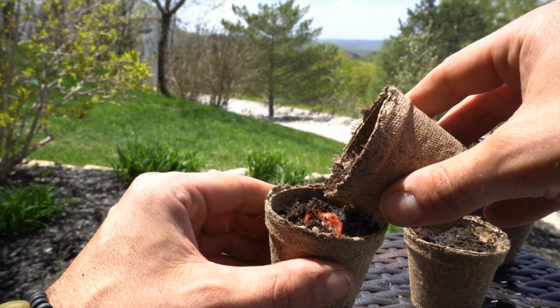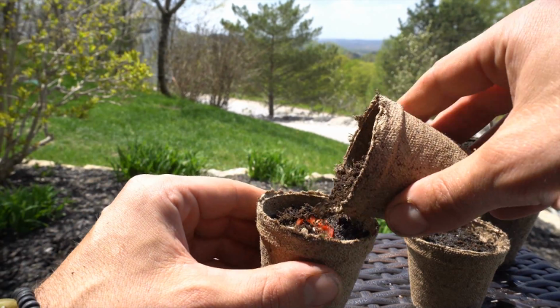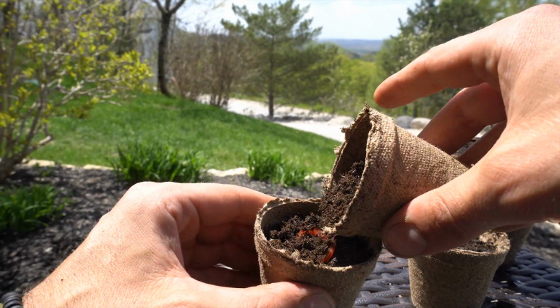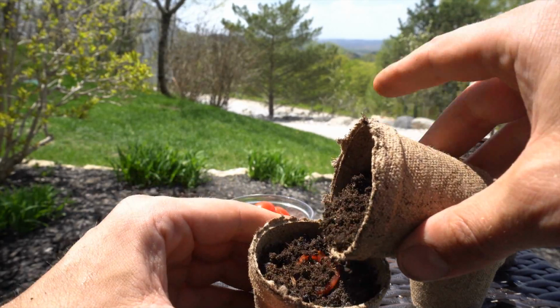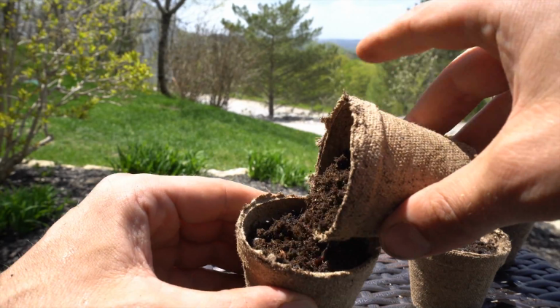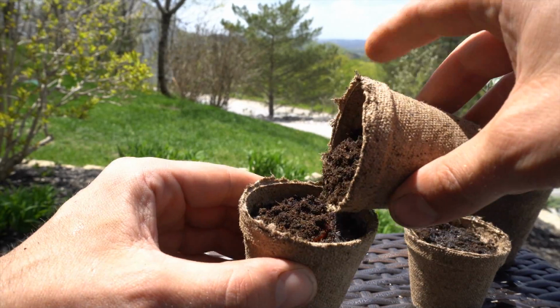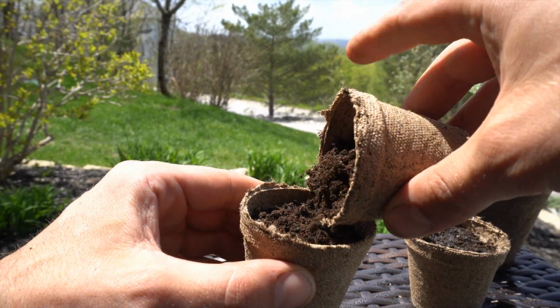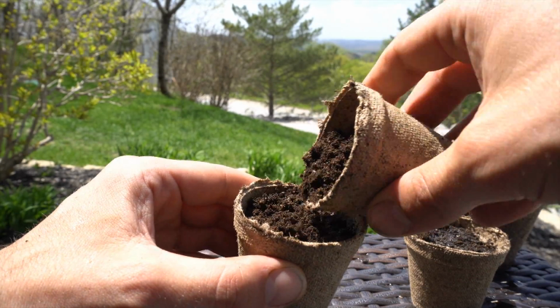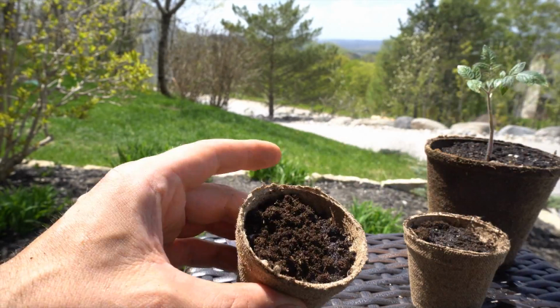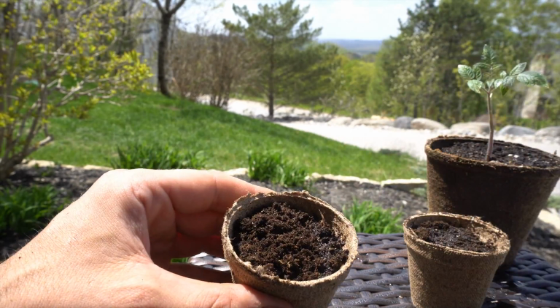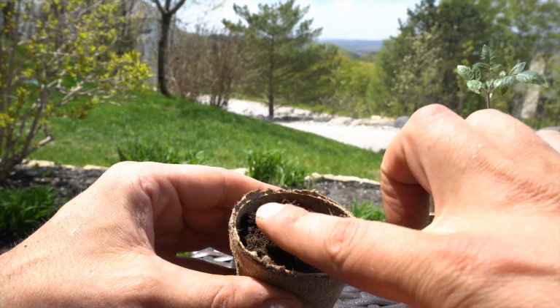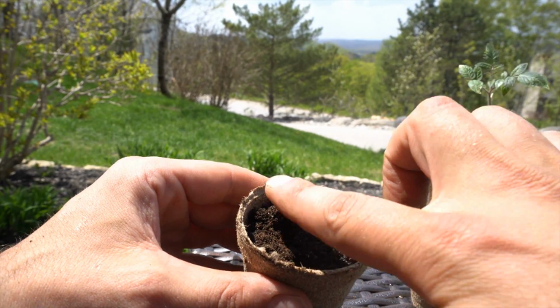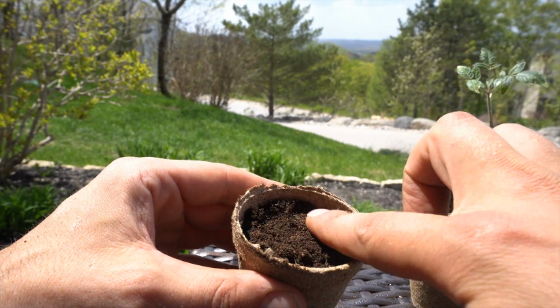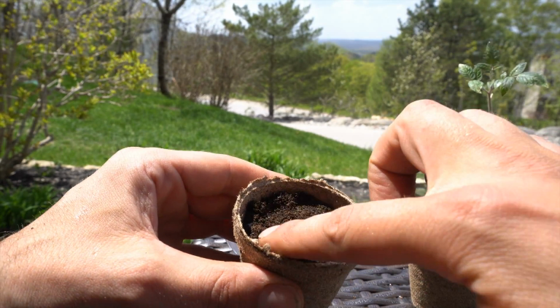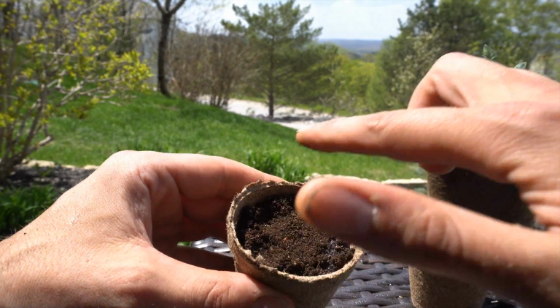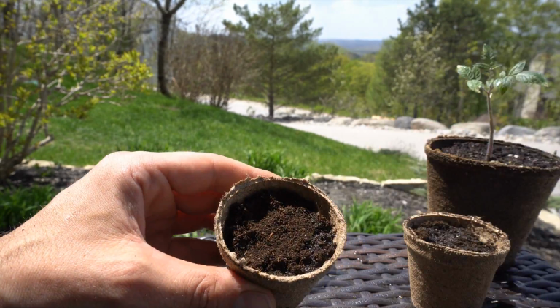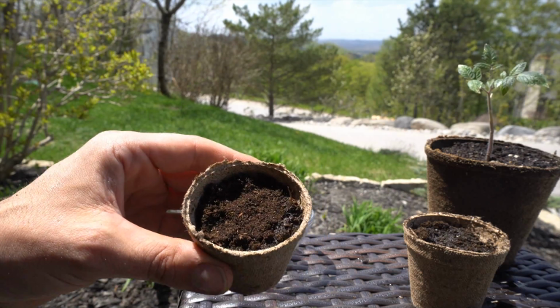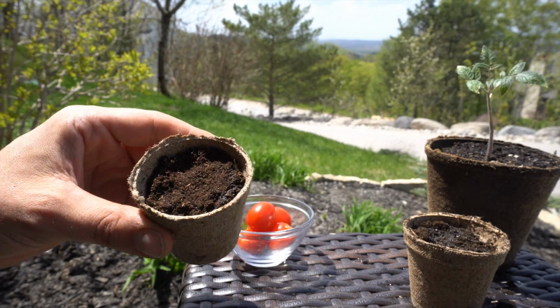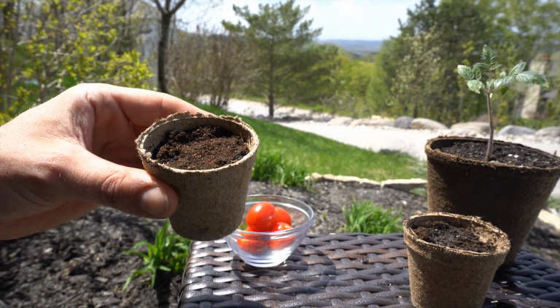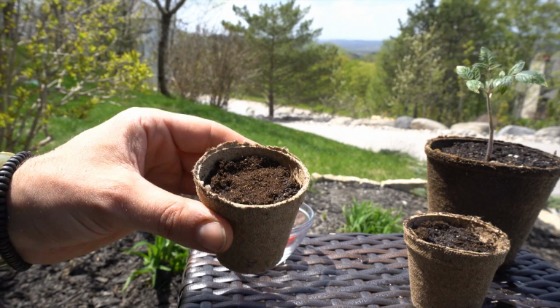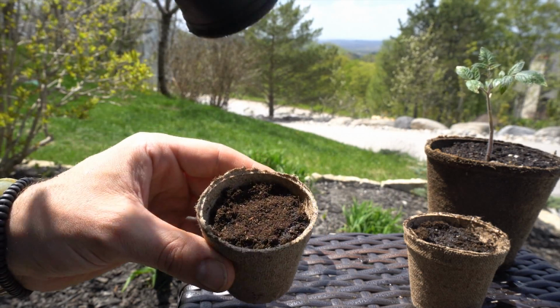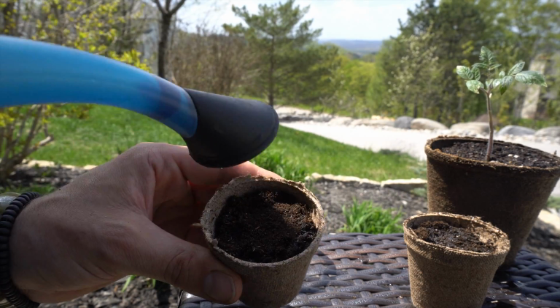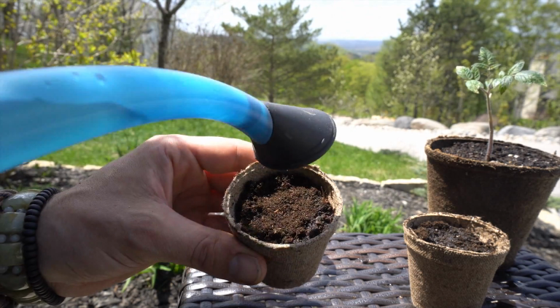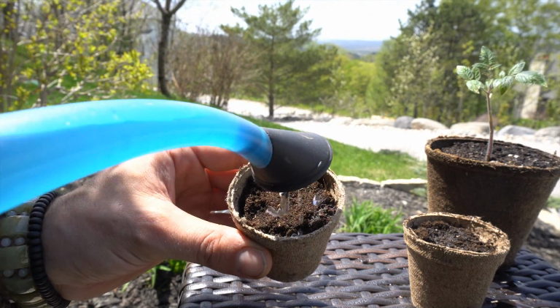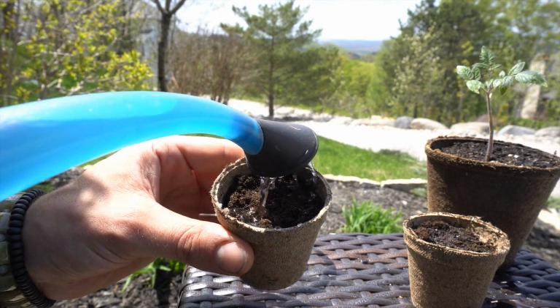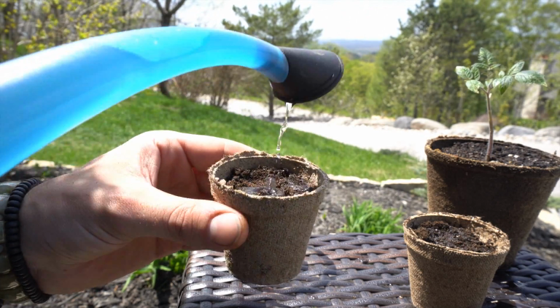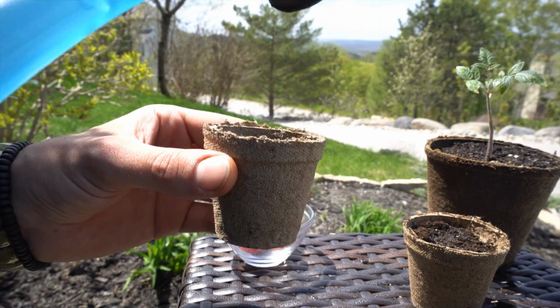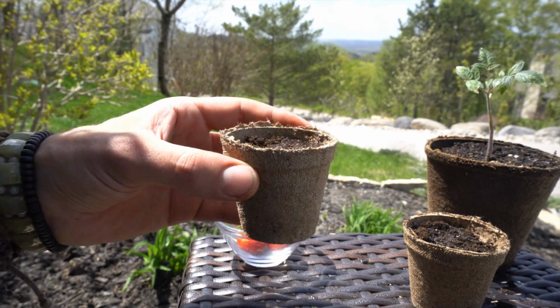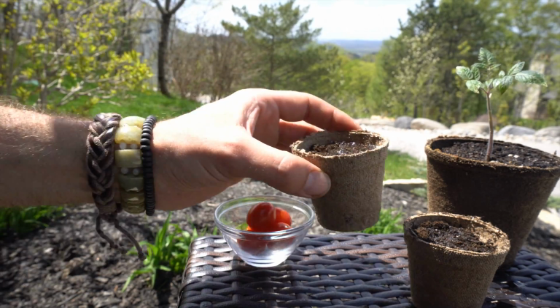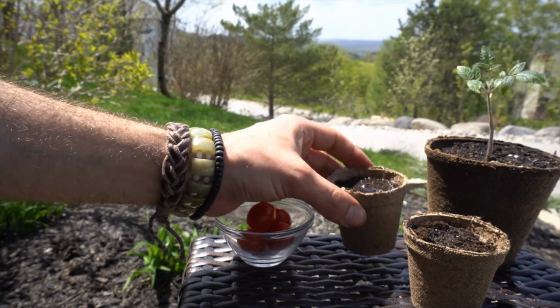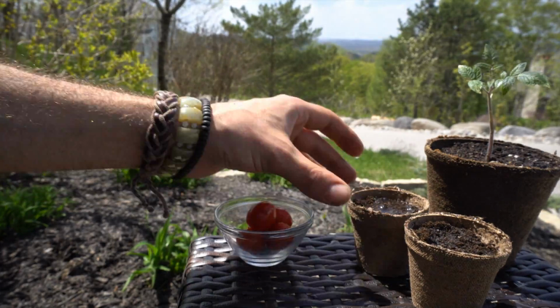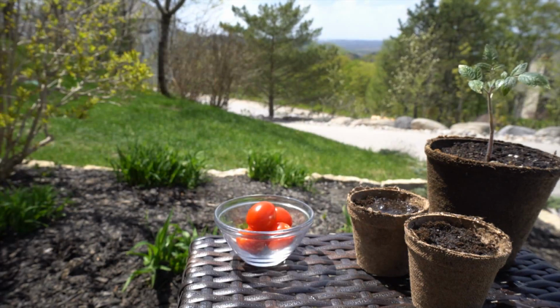Gently sprinkle a little bit of soil on top, just barely covering it. Then once you've done that, gently add a little bit more water, and you're done — it's as easy as that.